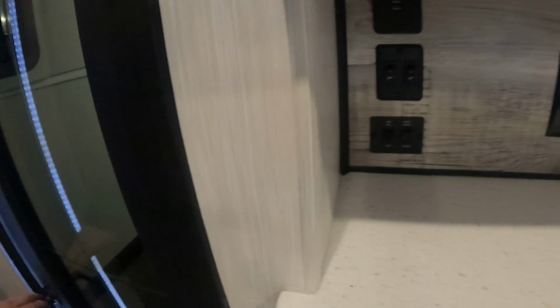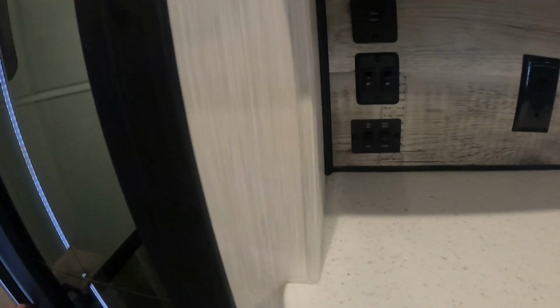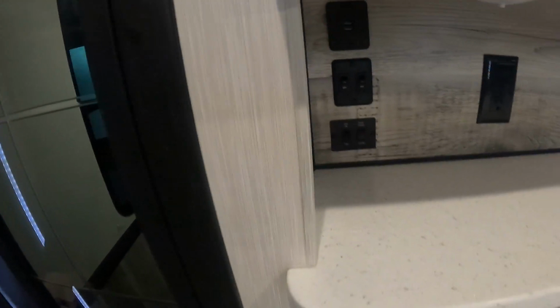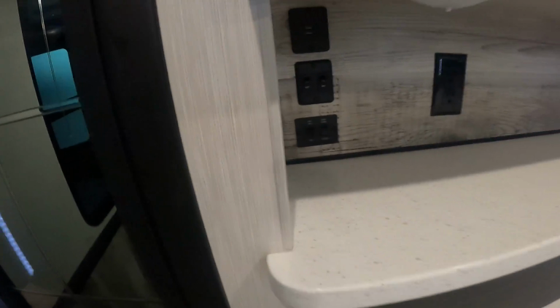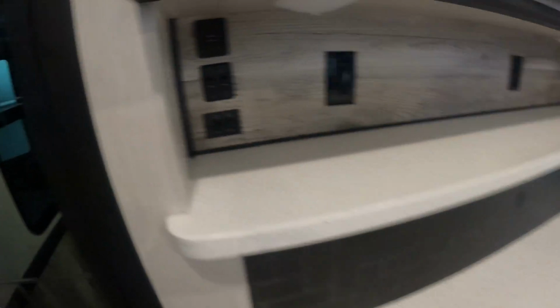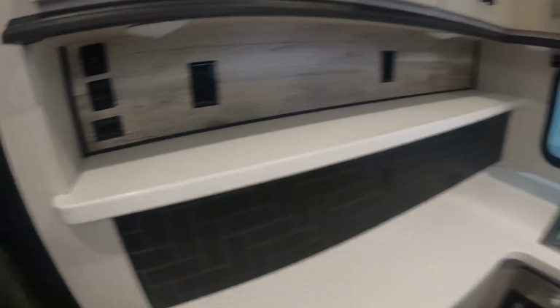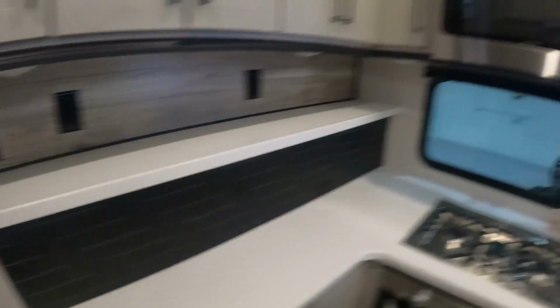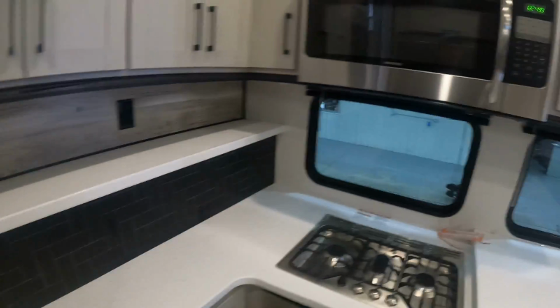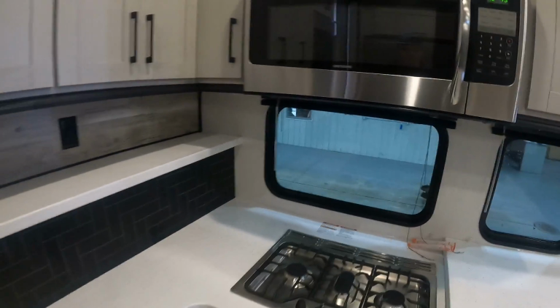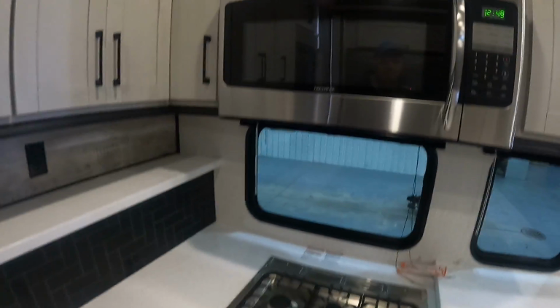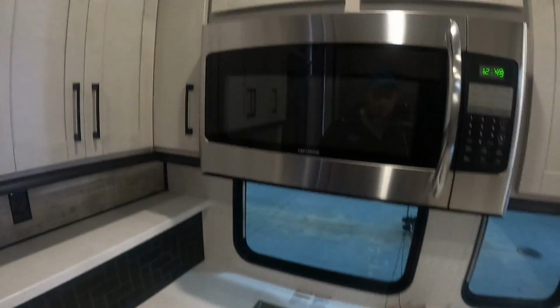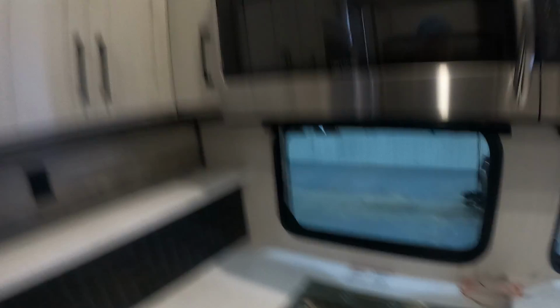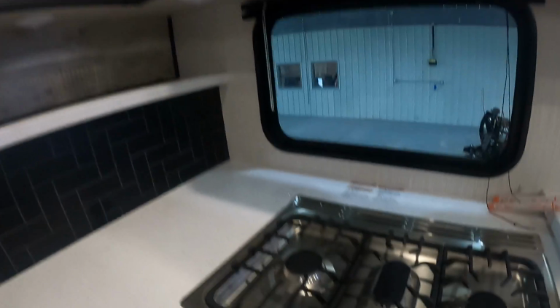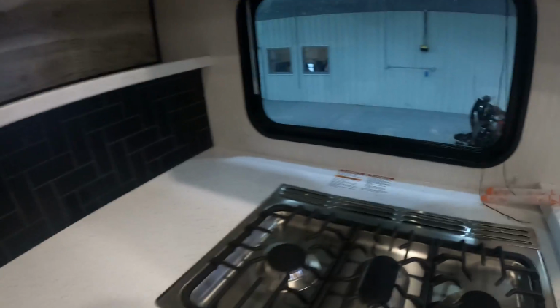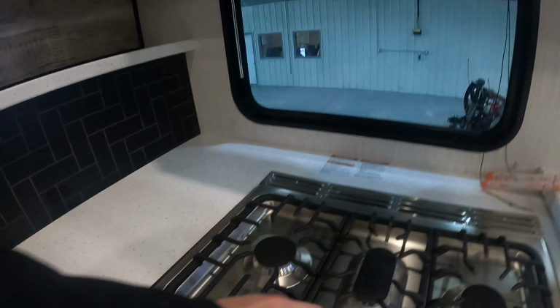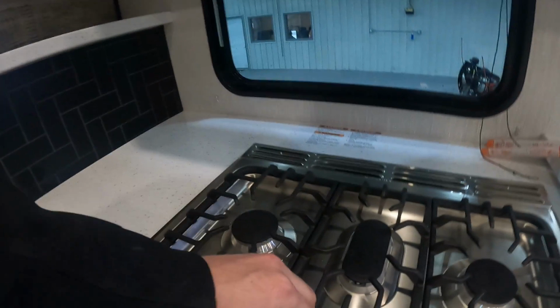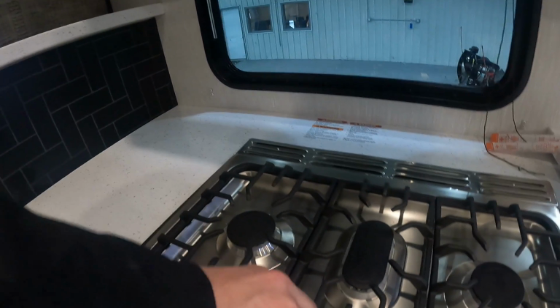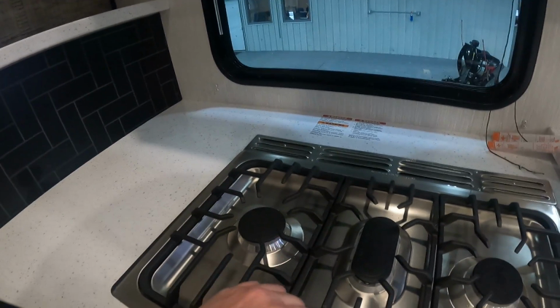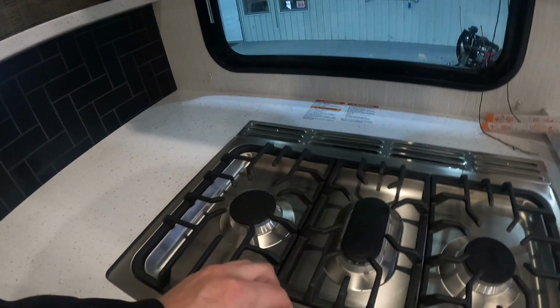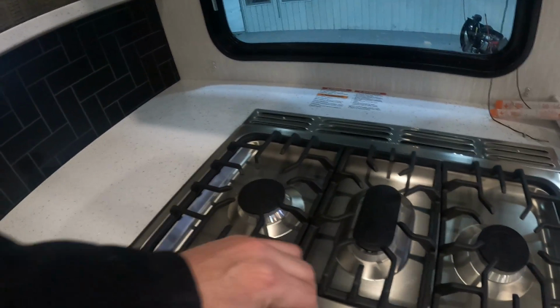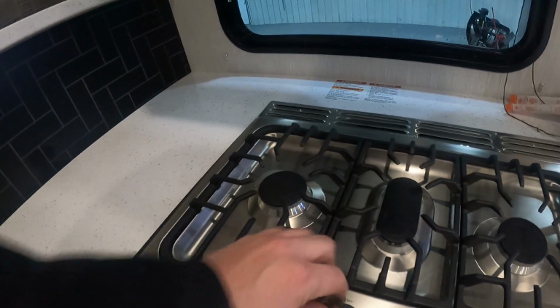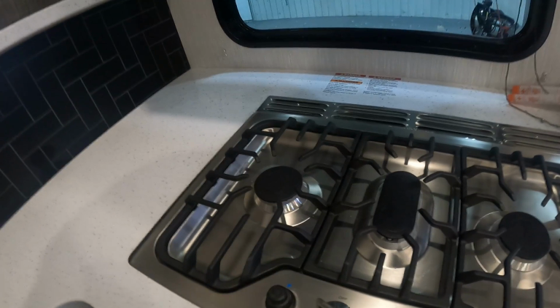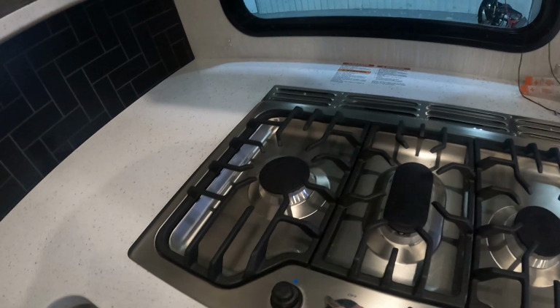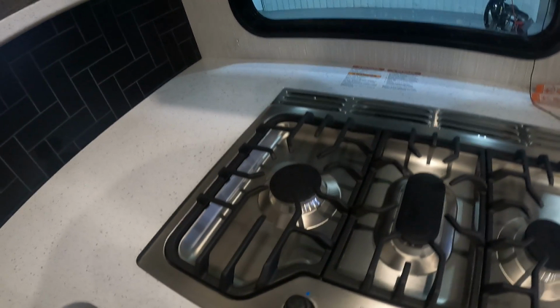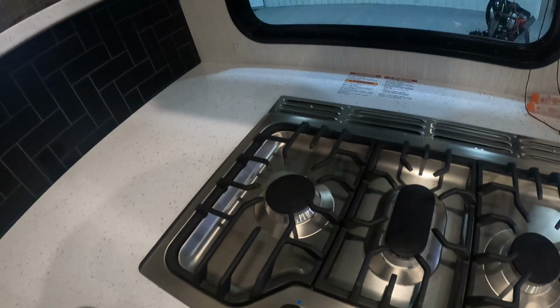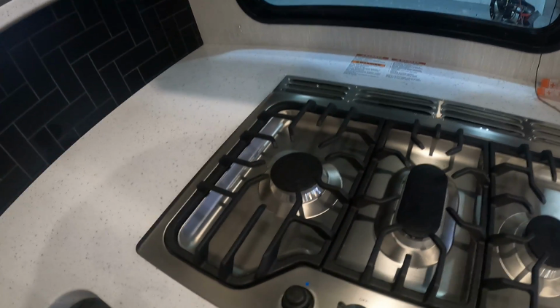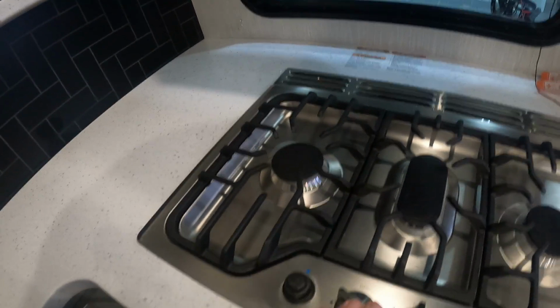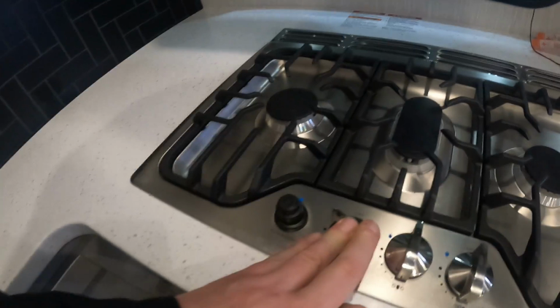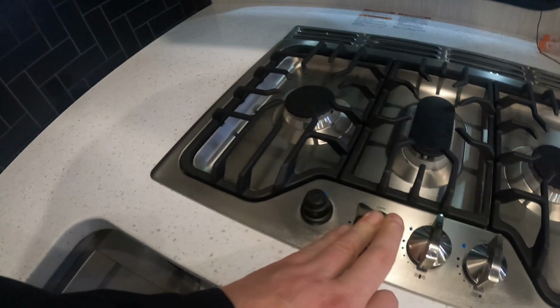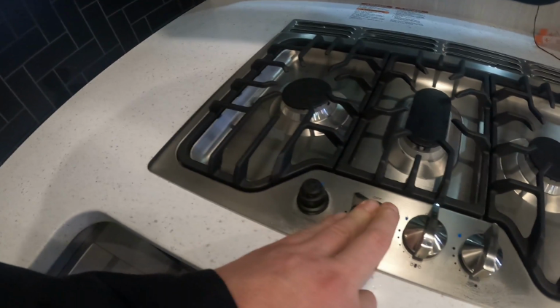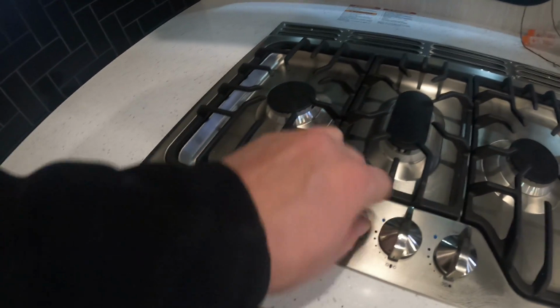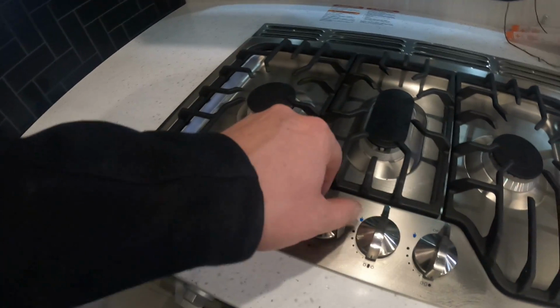More light switches here and fan control. One thing to note on the stove is you have to turn it to the setting and hold the button down to light it at the same time.